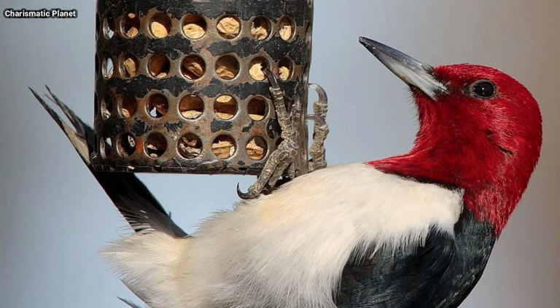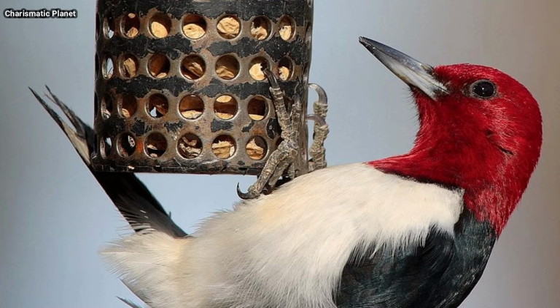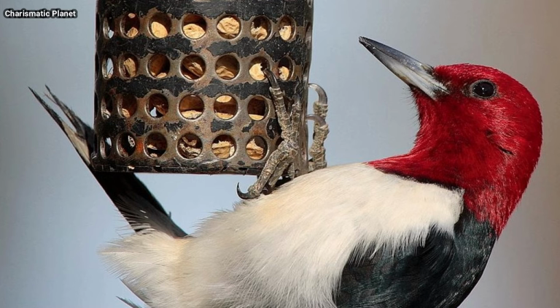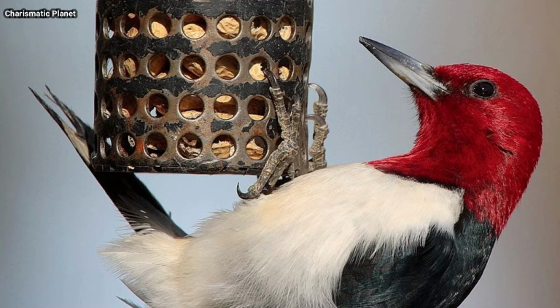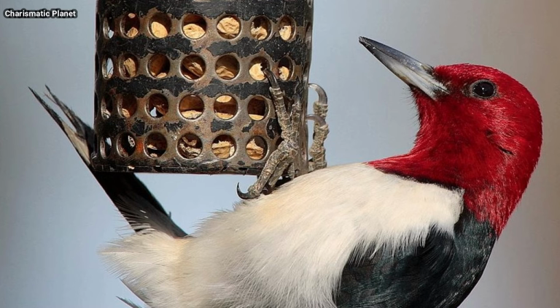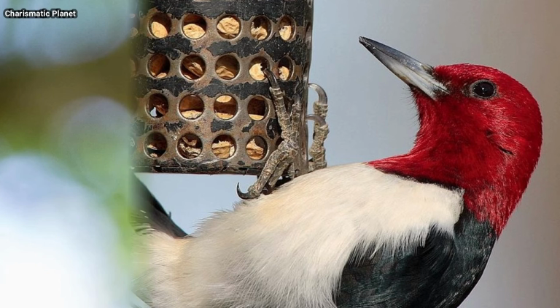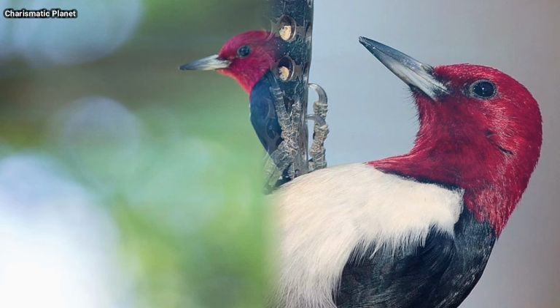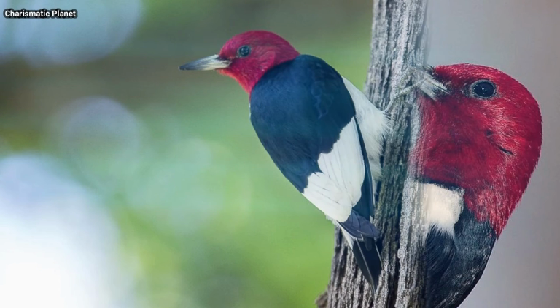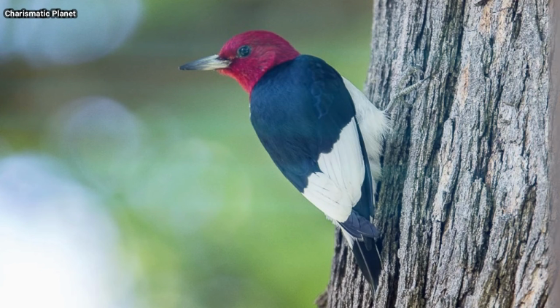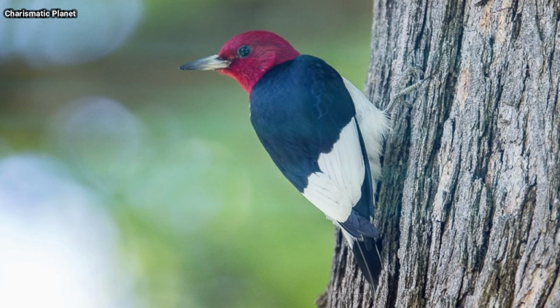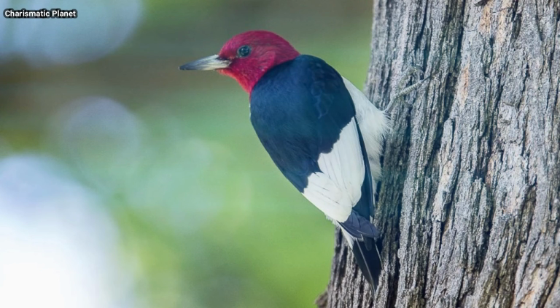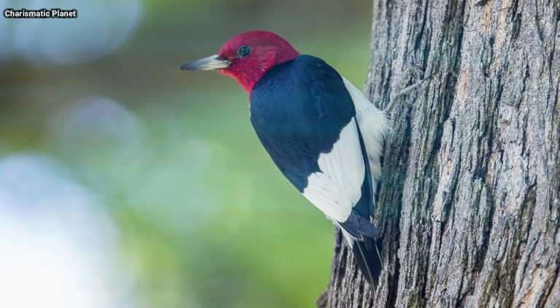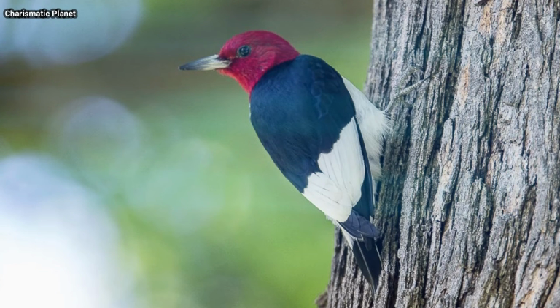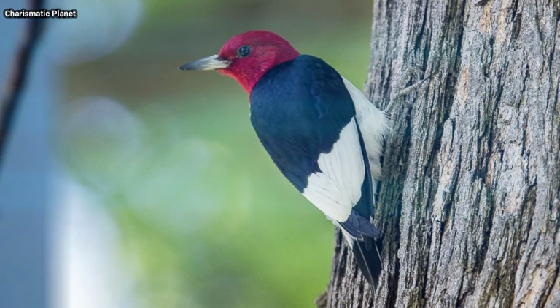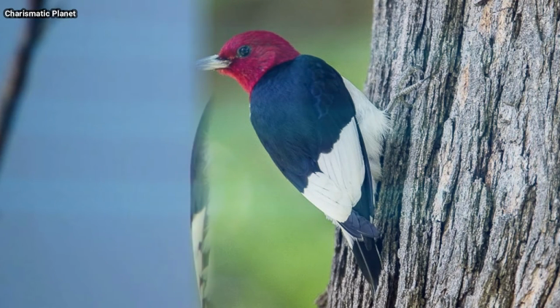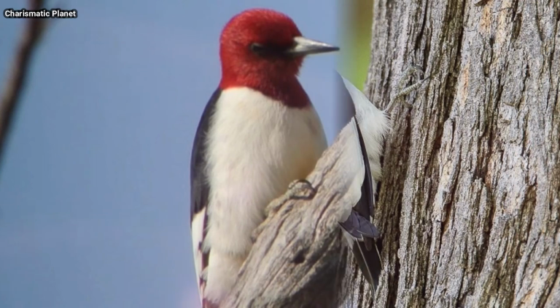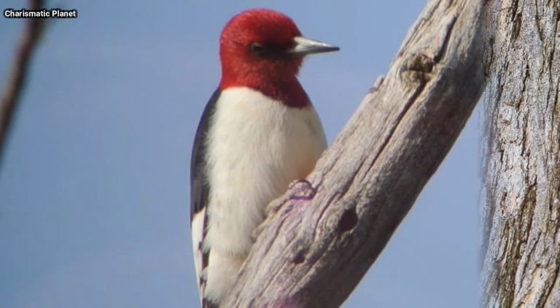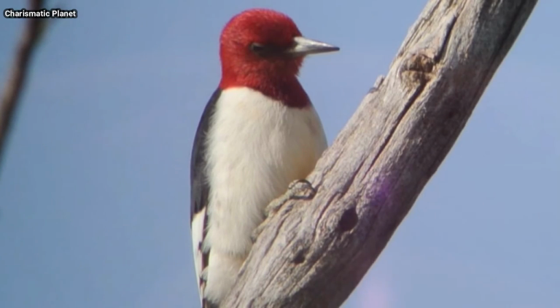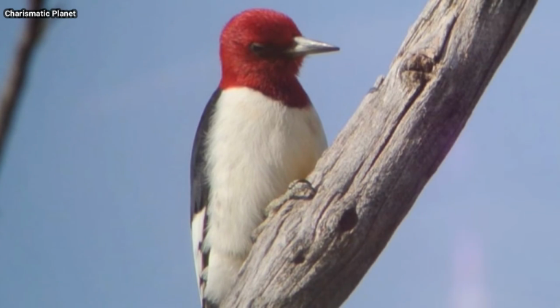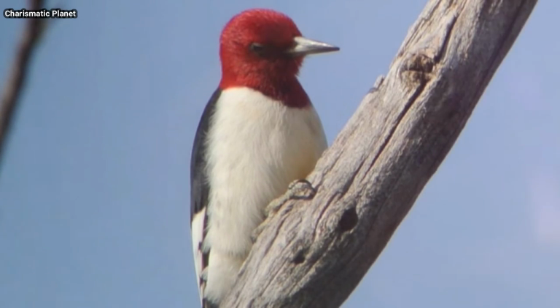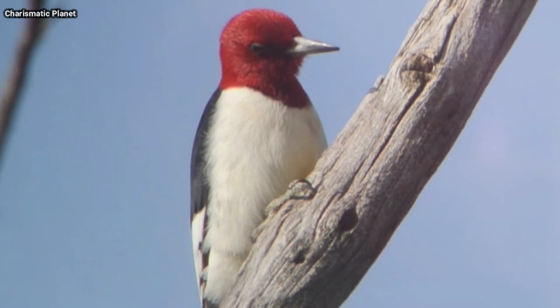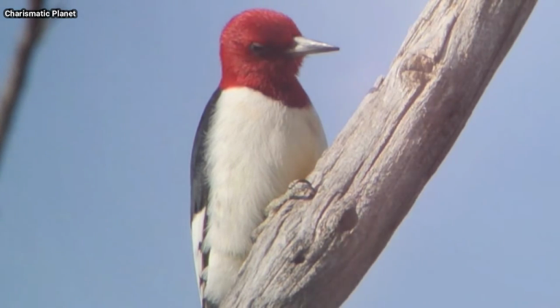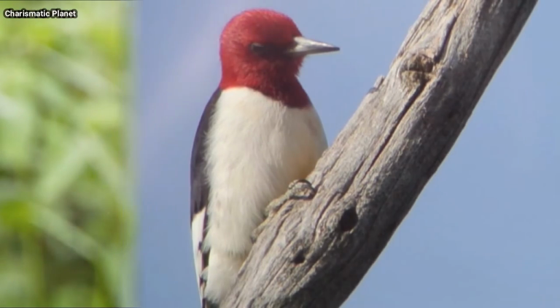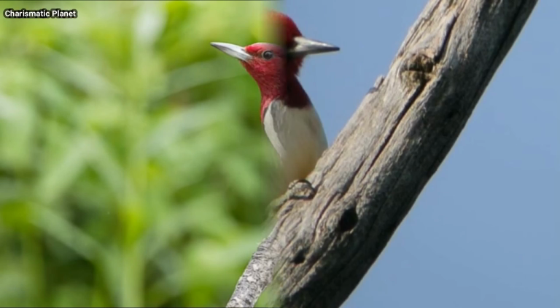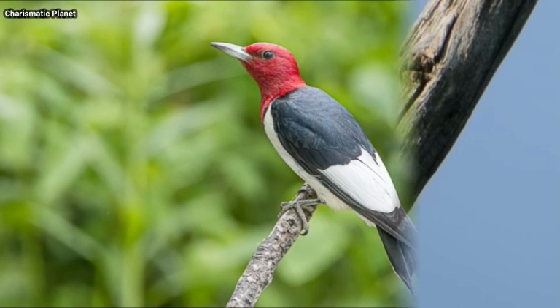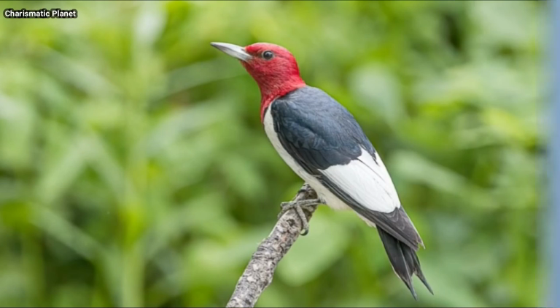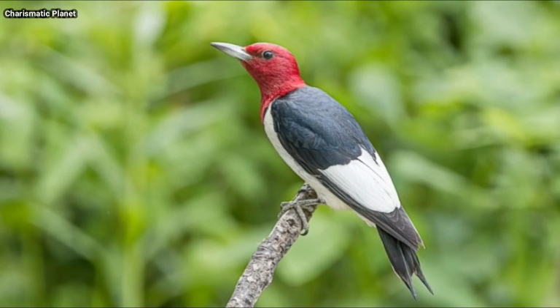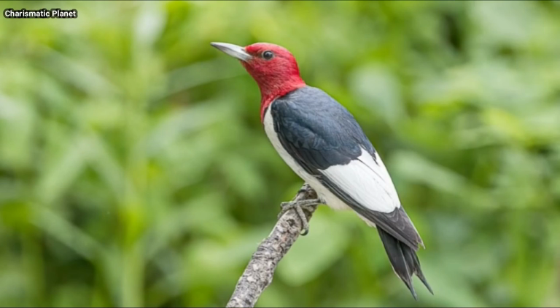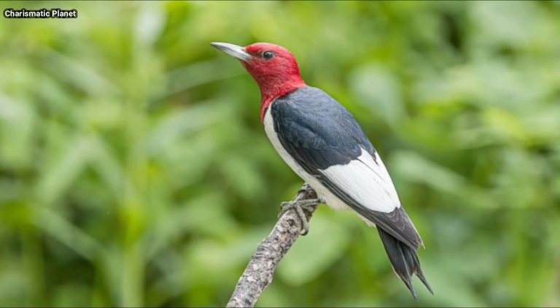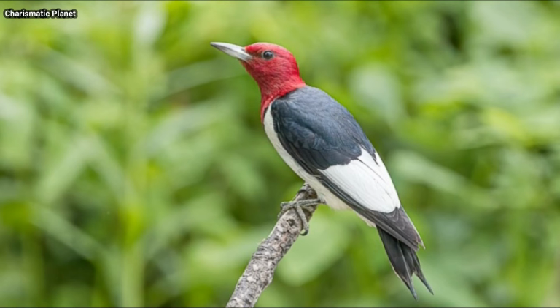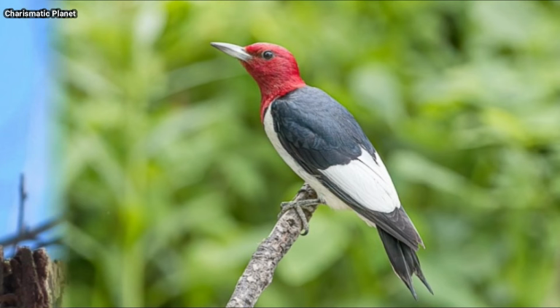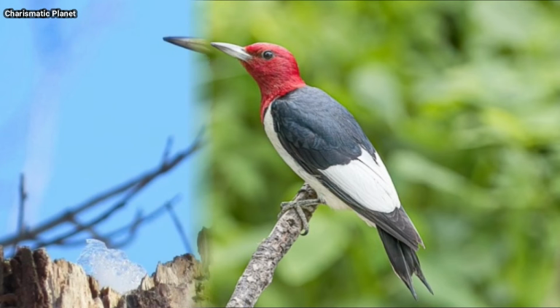The red-headed woodpecker benefited from the chestnut blight and Dutch elm disease outbreaks of the 20th century. Though these diseases devastated trees, they provided many nest sites and foraging opportunities for the woodpeckers.